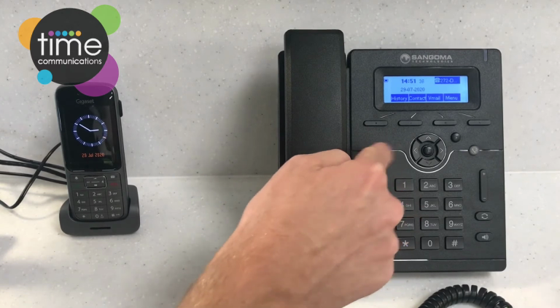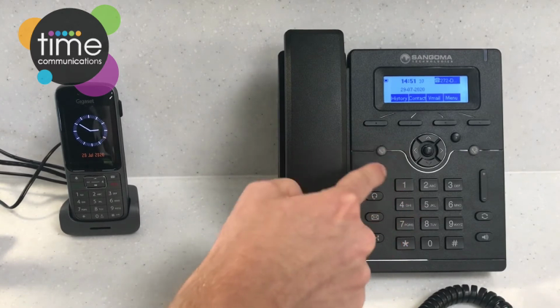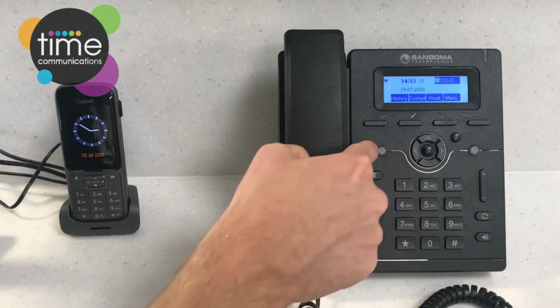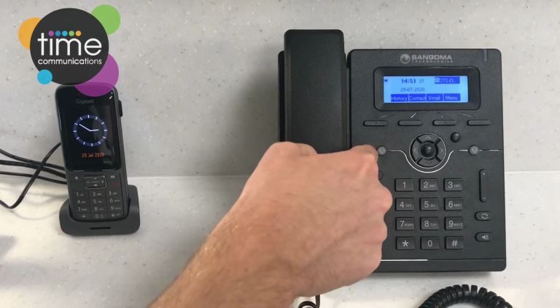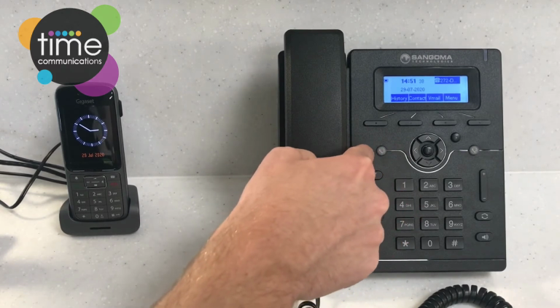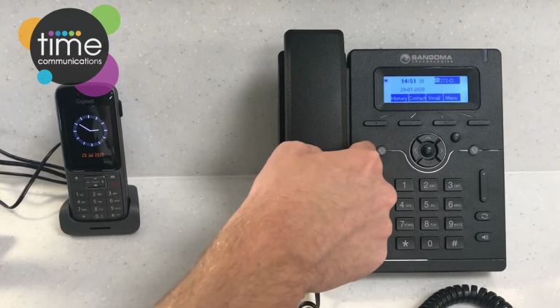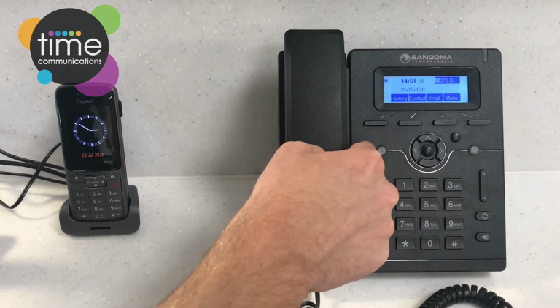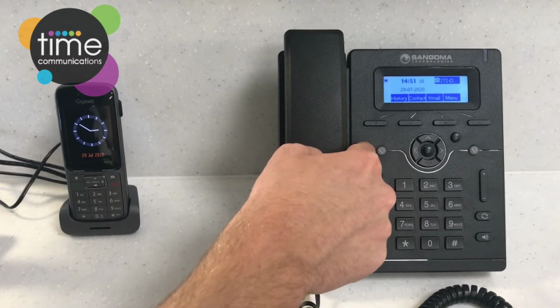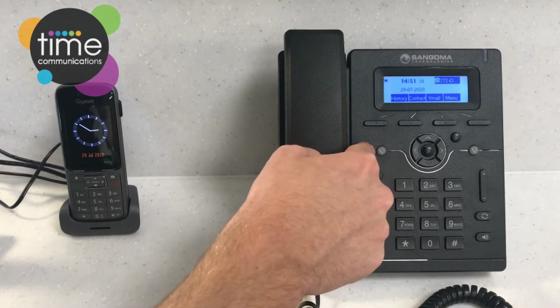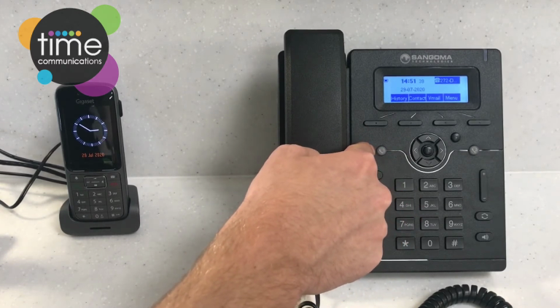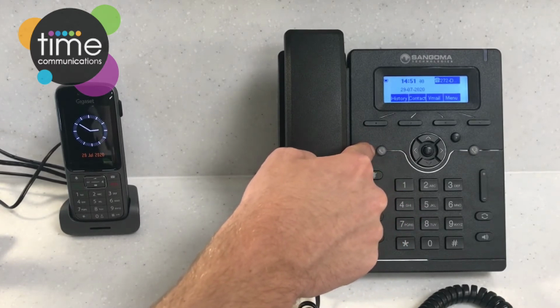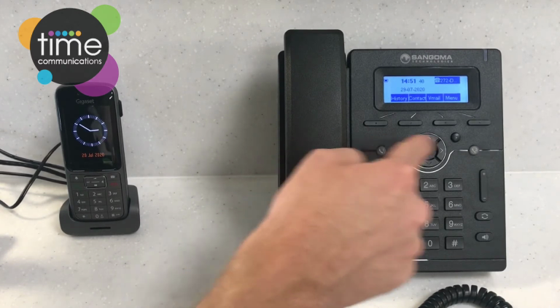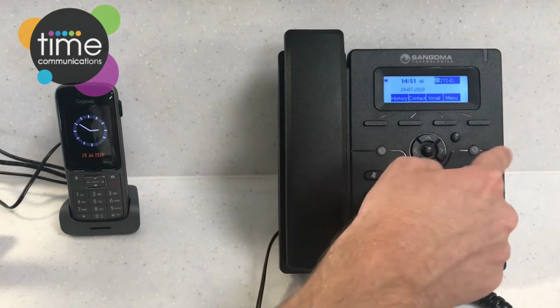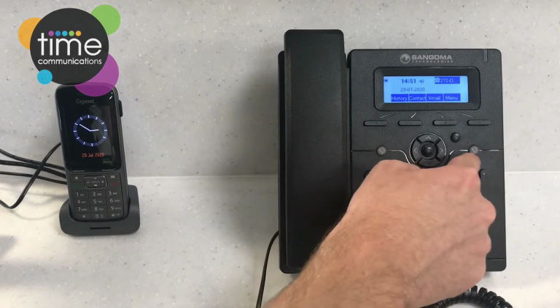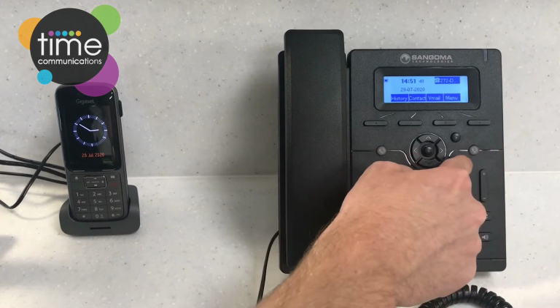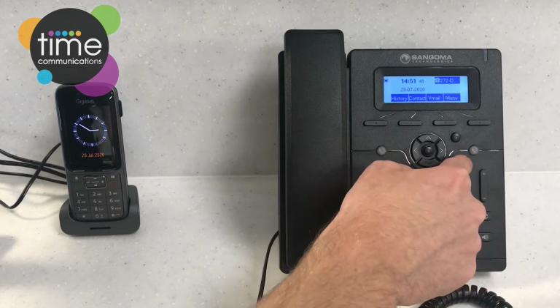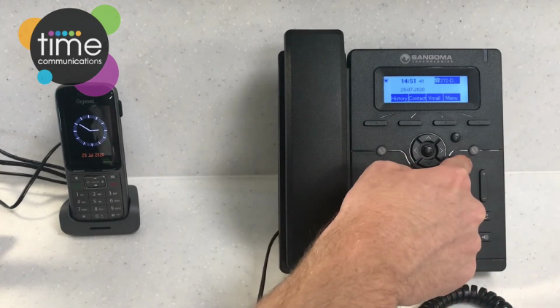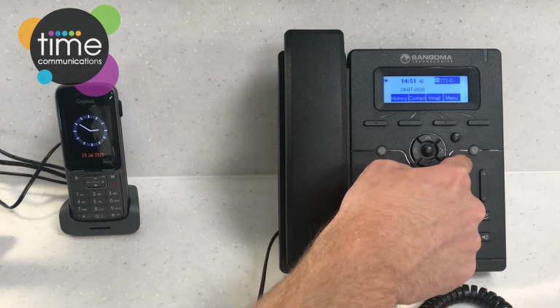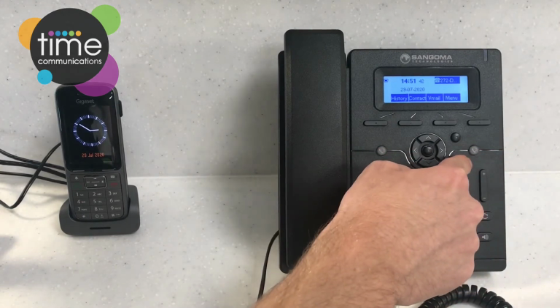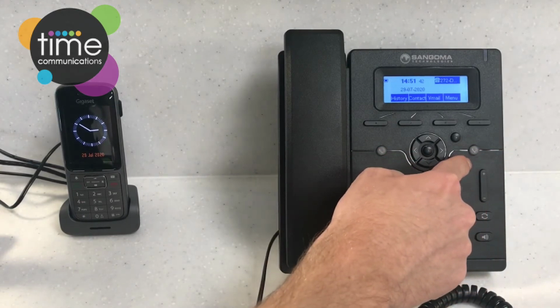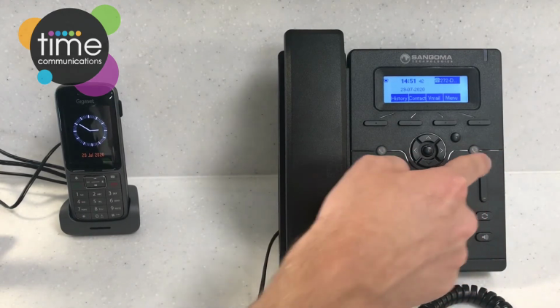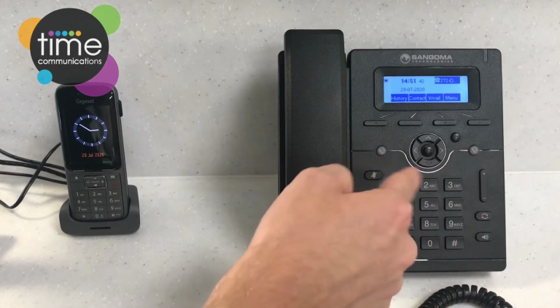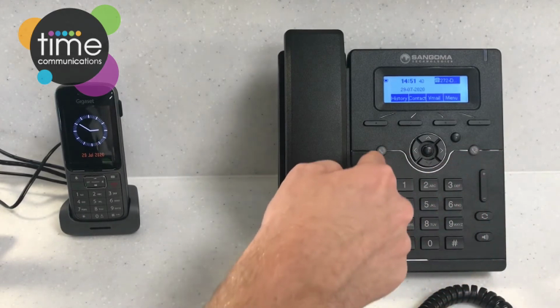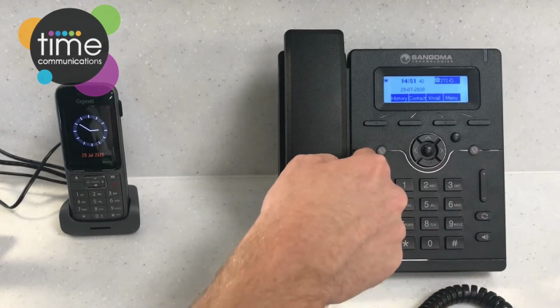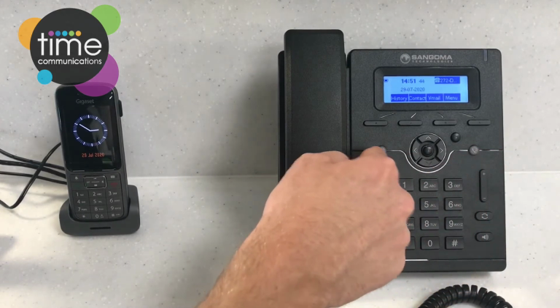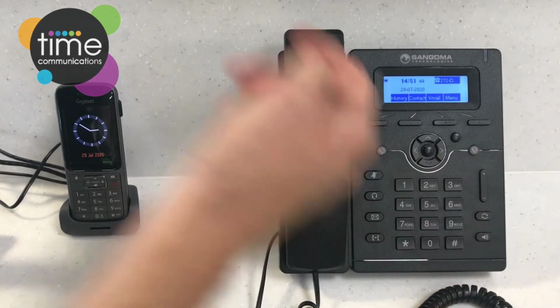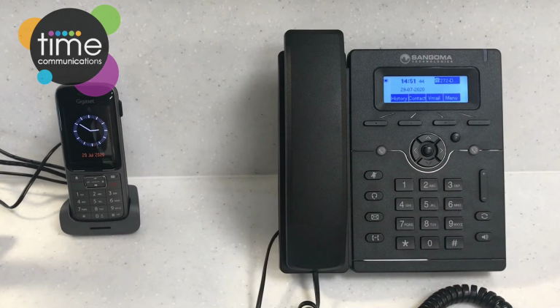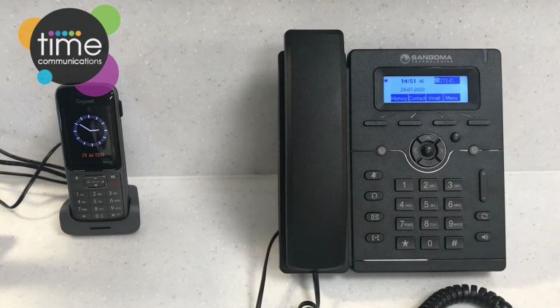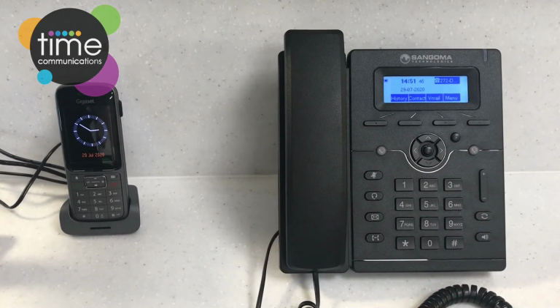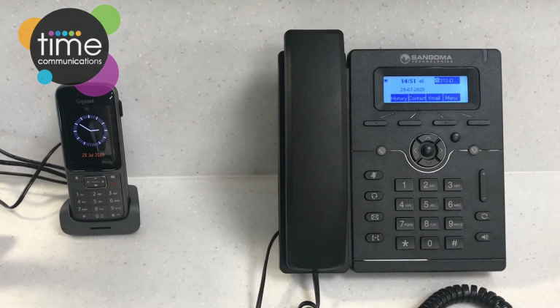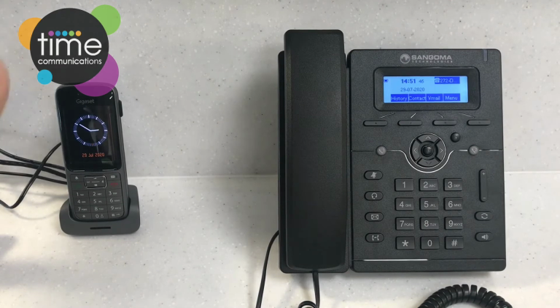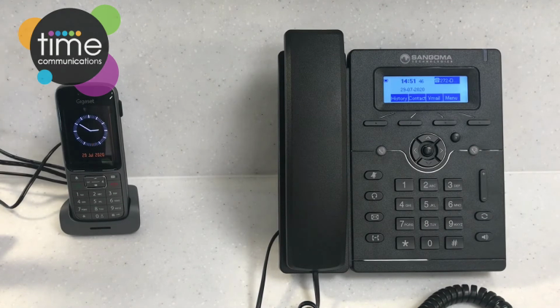Moving up here you've got two line keys — one on the left and one on the right-hand side. These allow you to see which line the call is coming in on.